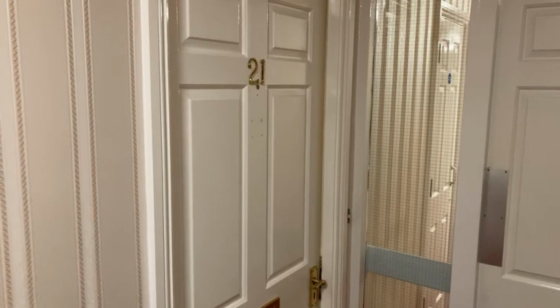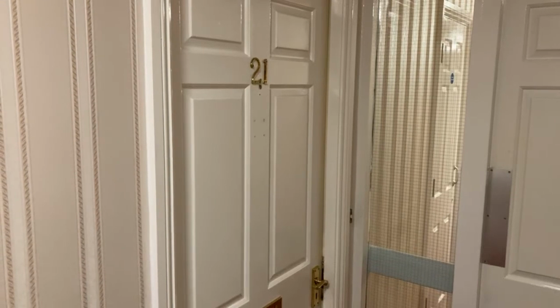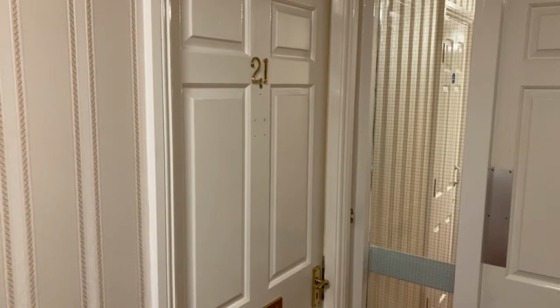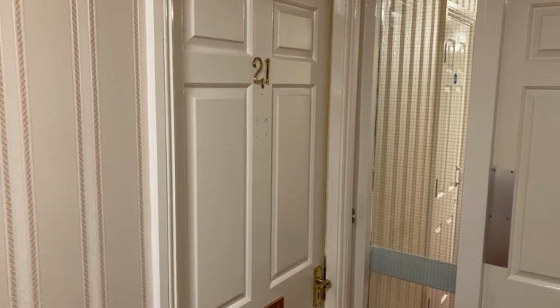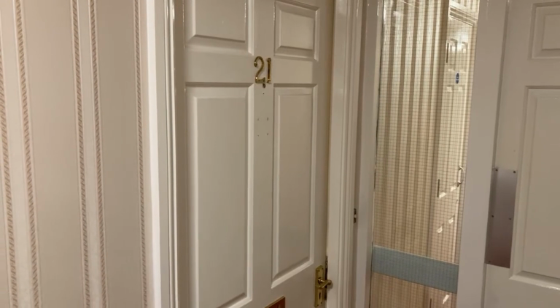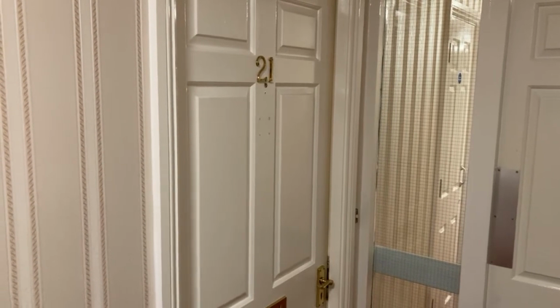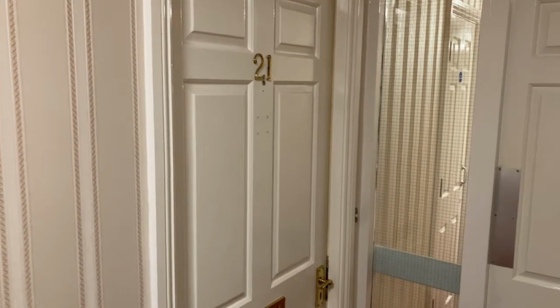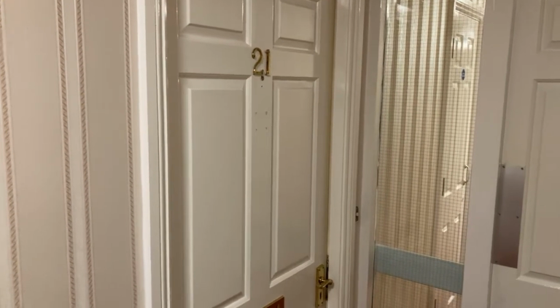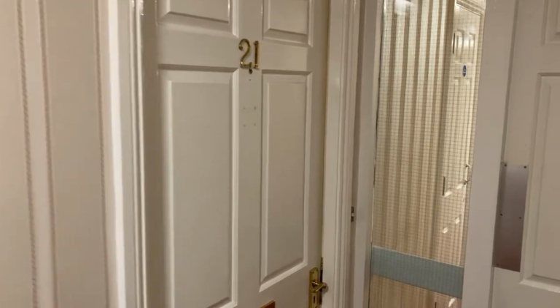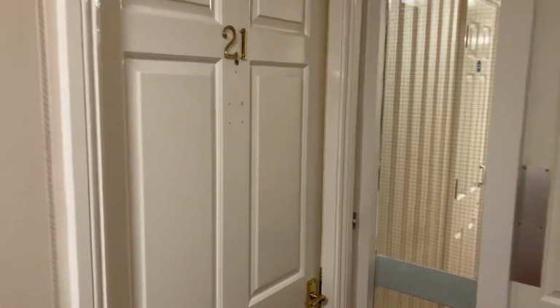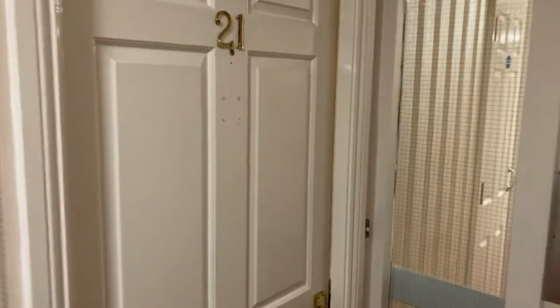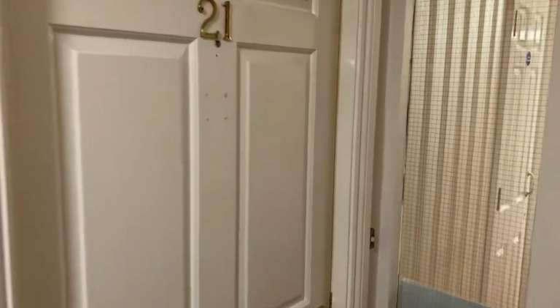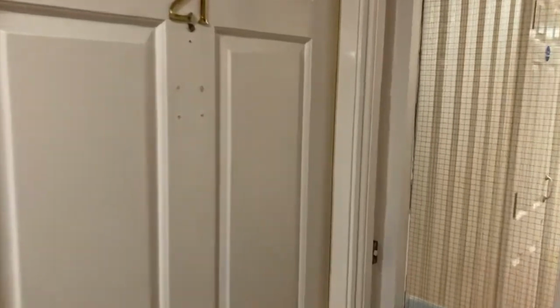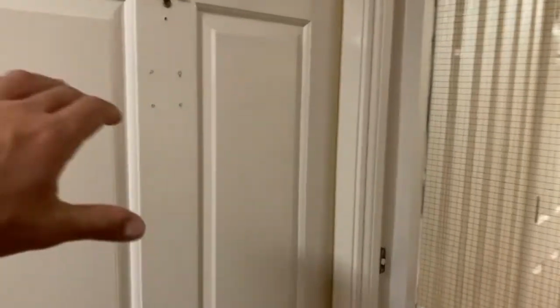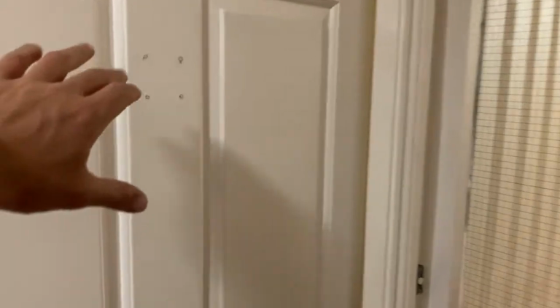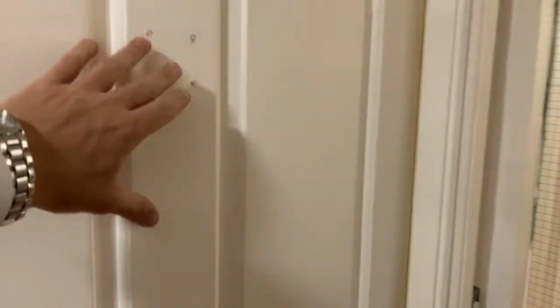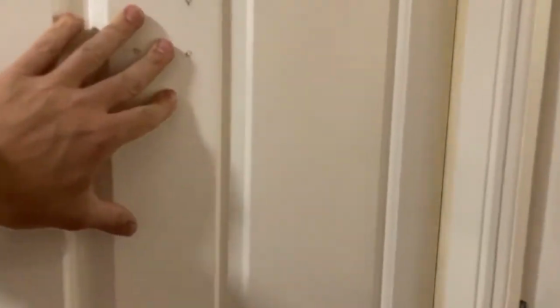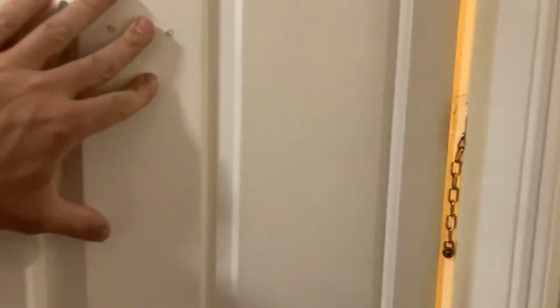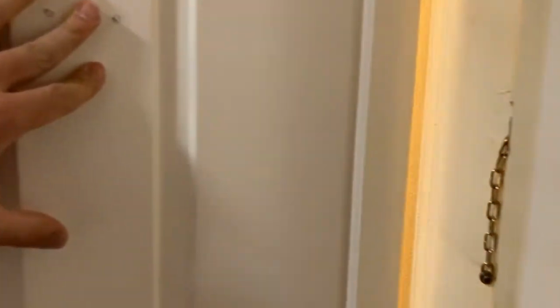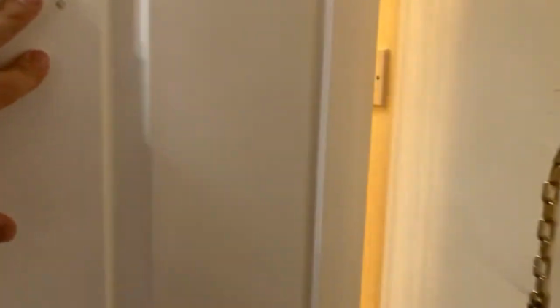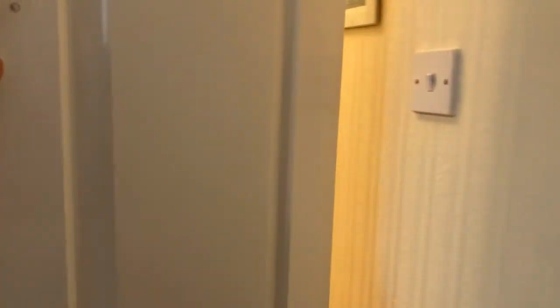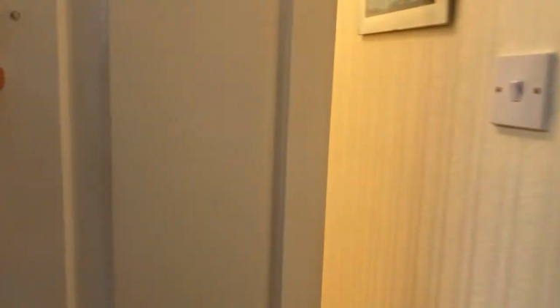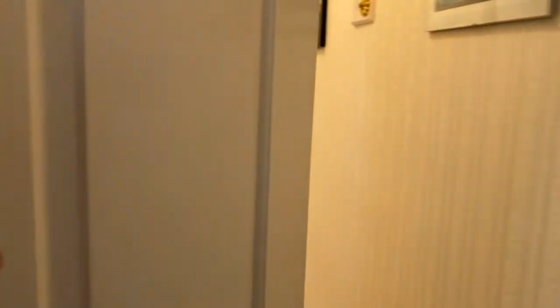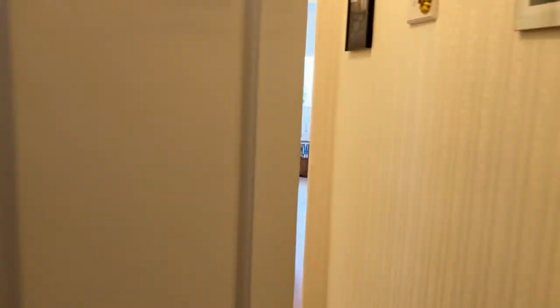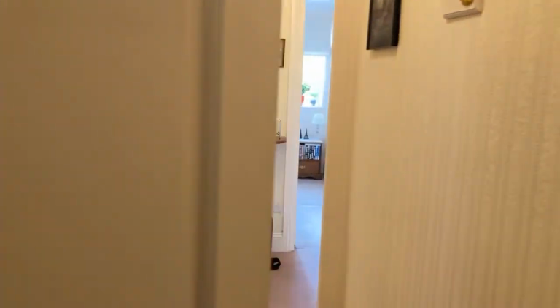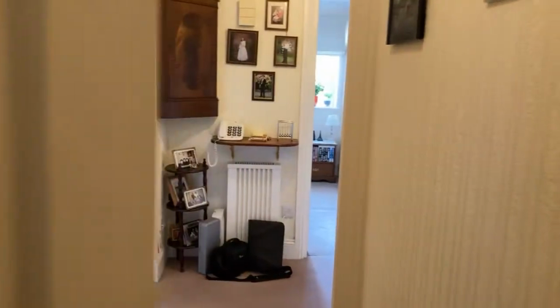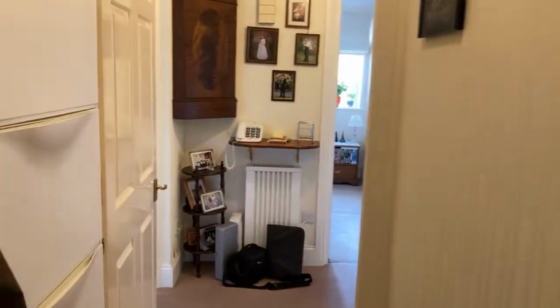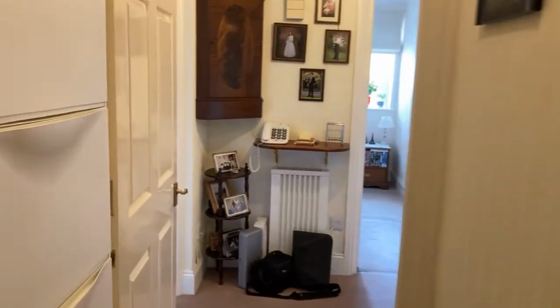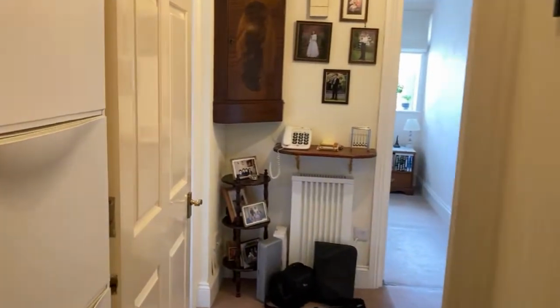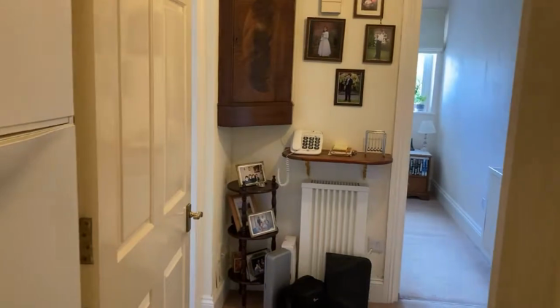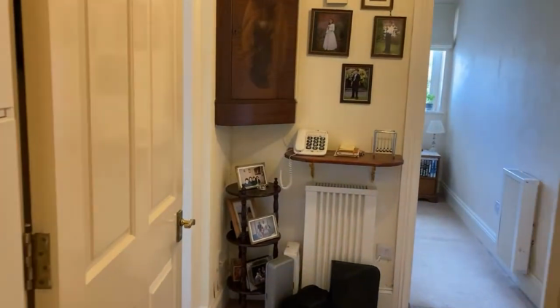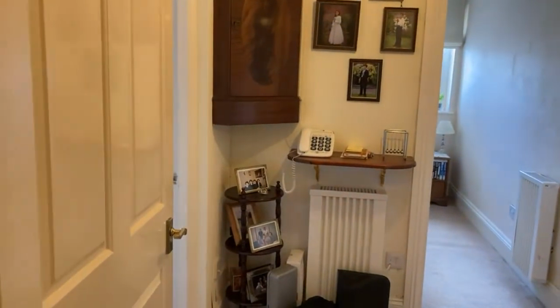Welcome to Peter Clarke's latest instruction with 21 Carlton Court. It's an attractive, well-proportioned two-bedroom retirement property set in the centre of Leamington Spa. Let's take a look inside.